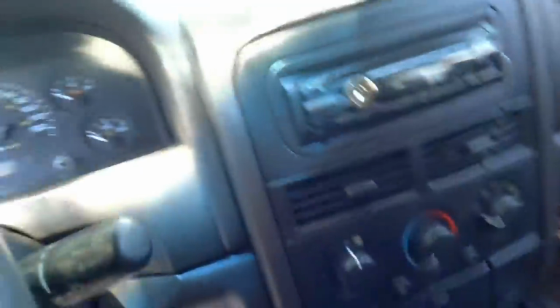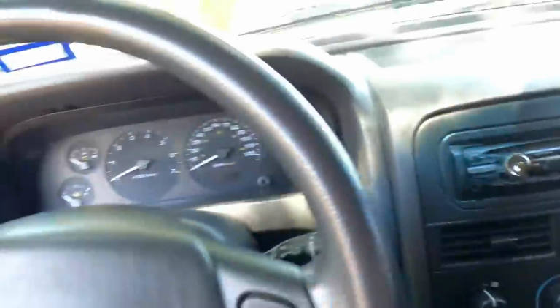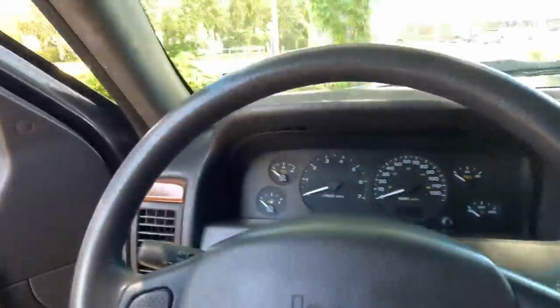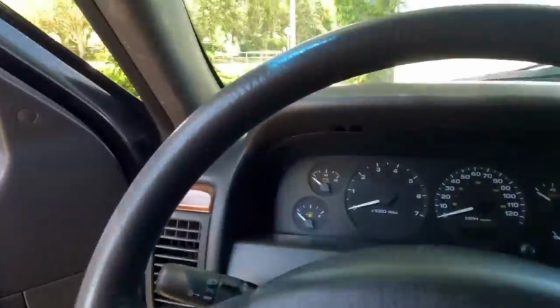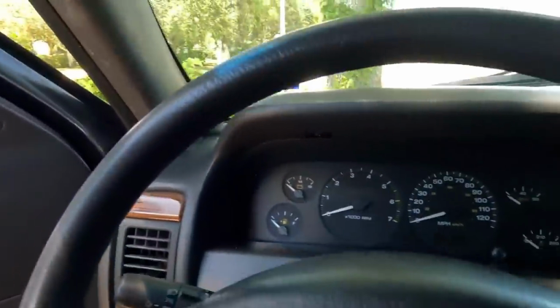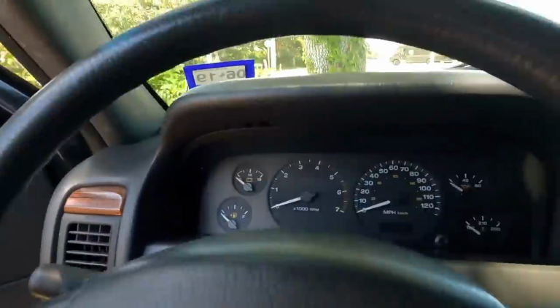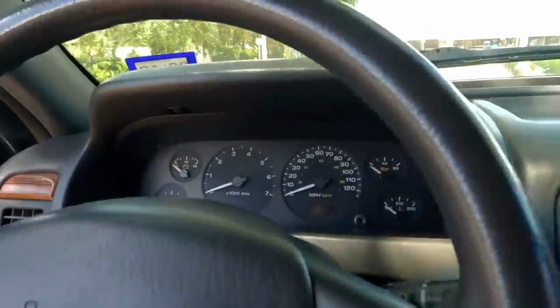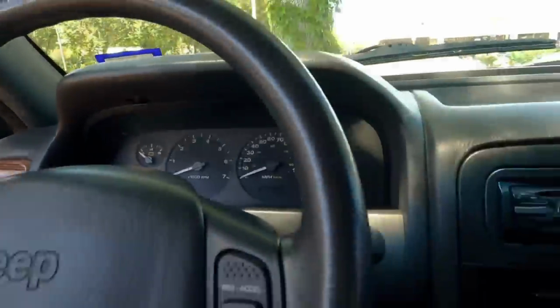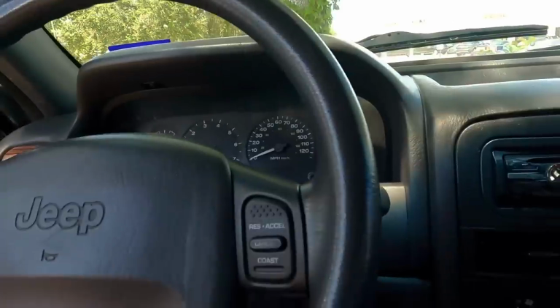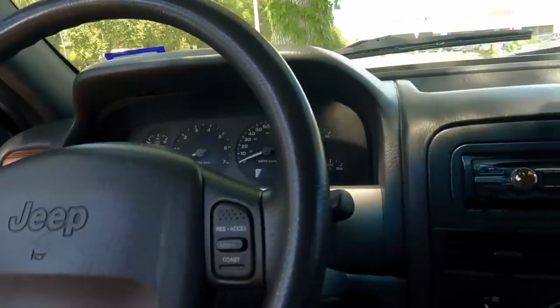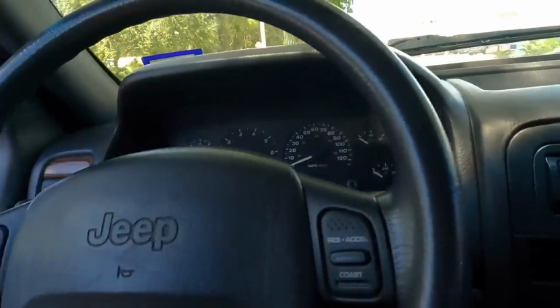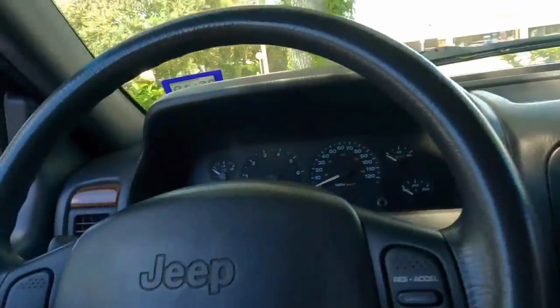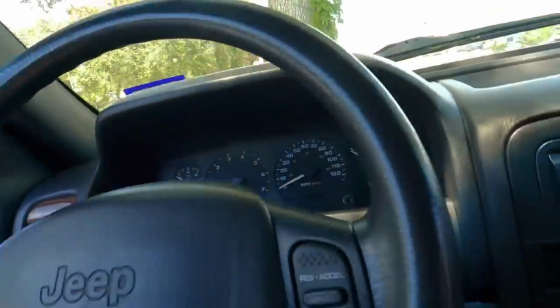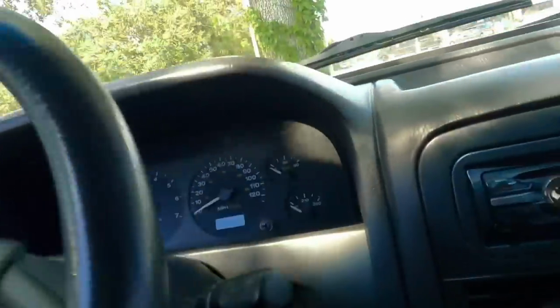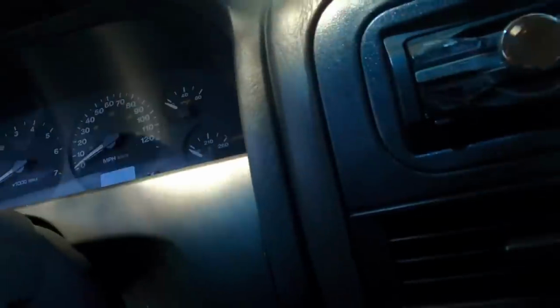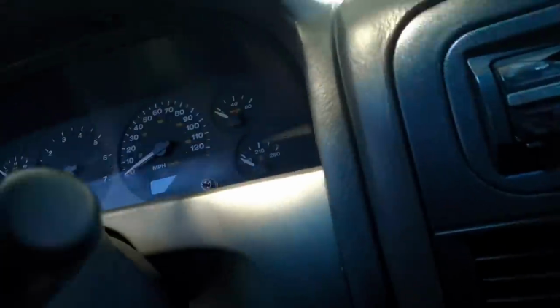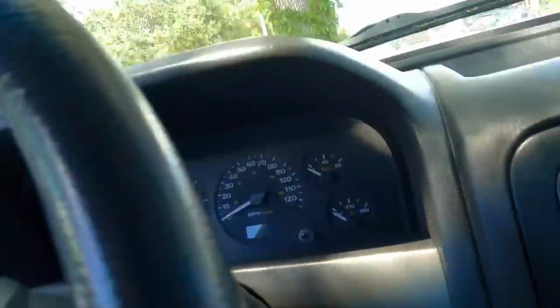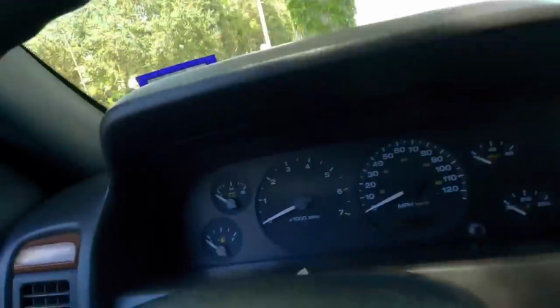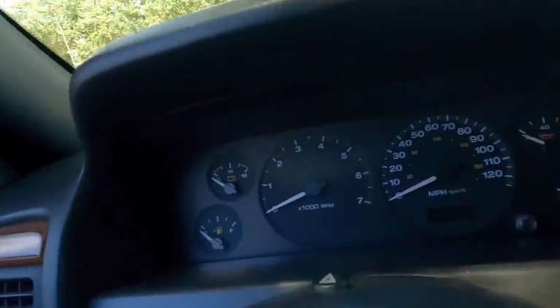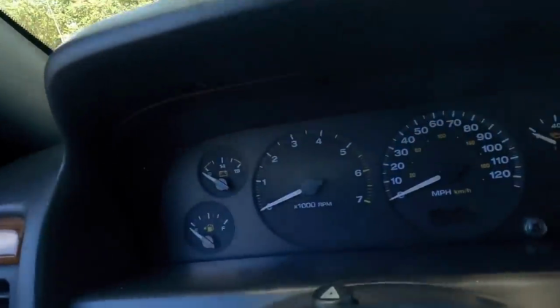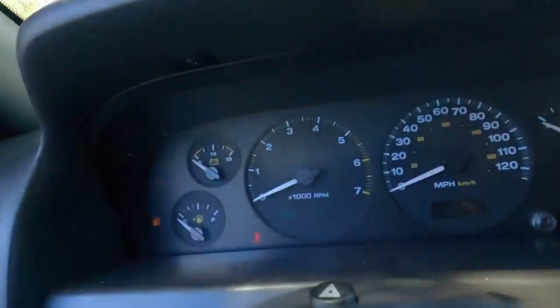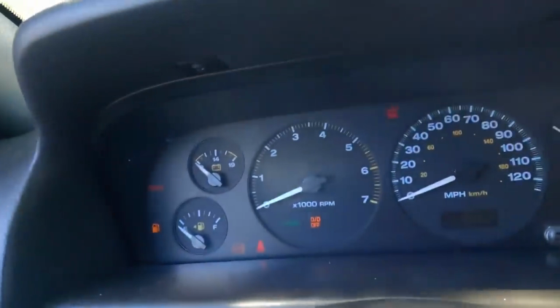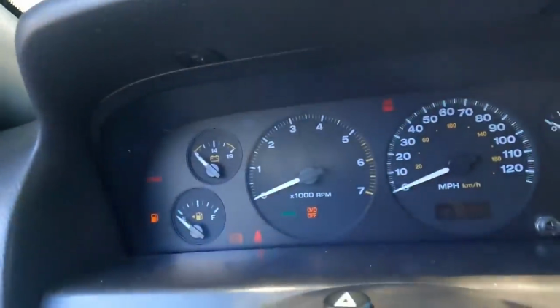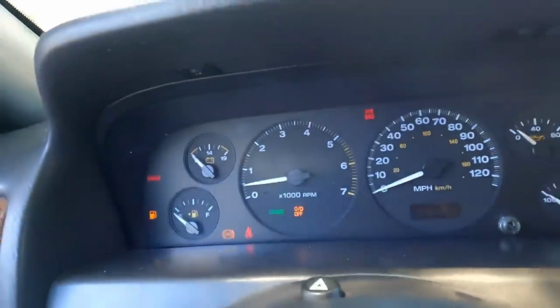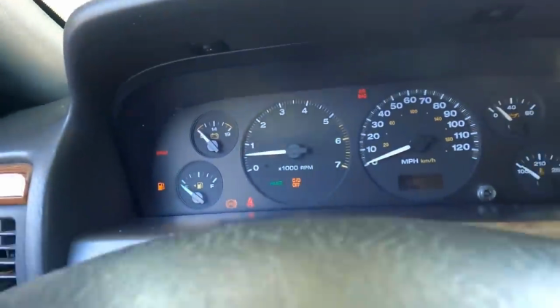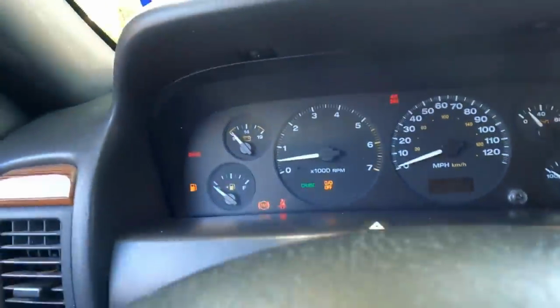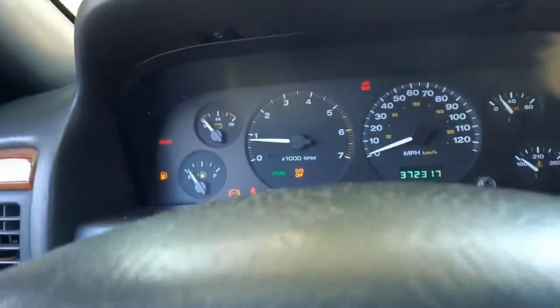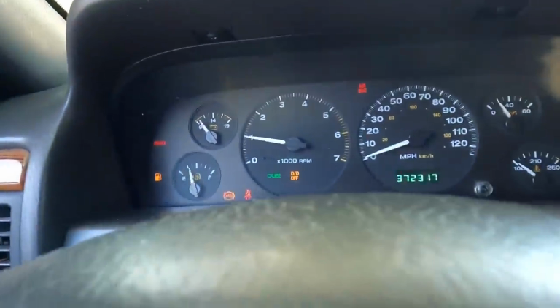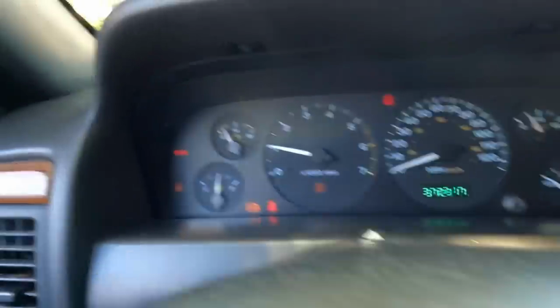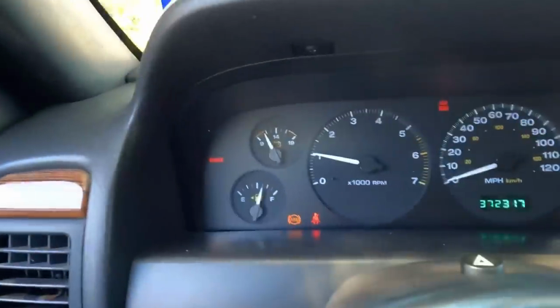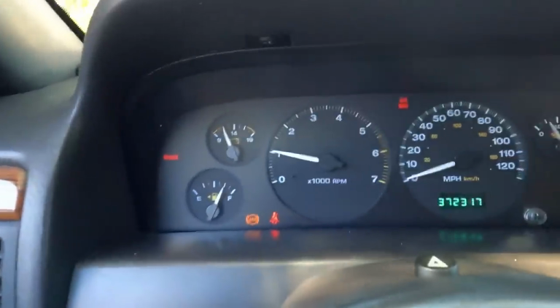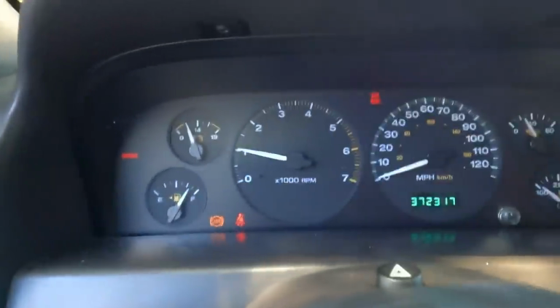Oh, it's hot inside of this Jeep. Oh my goodness, I hope the AC works. Let's see what we got to work with. Does not run very well.